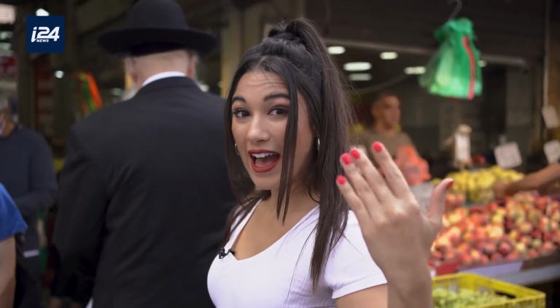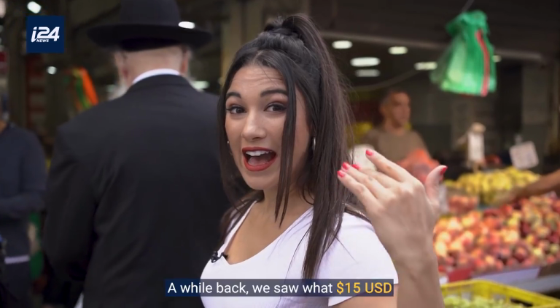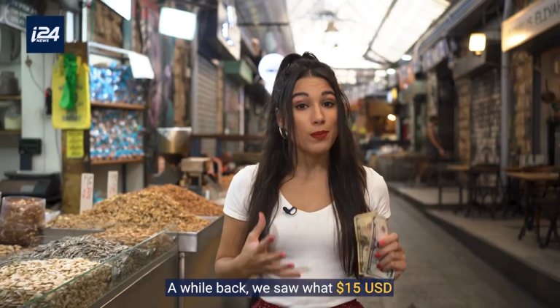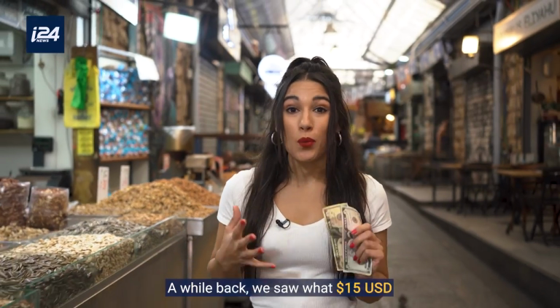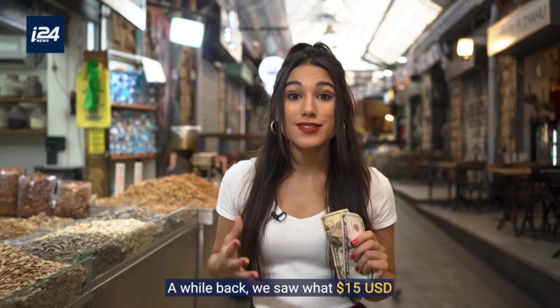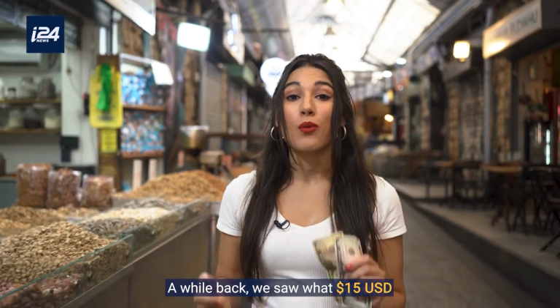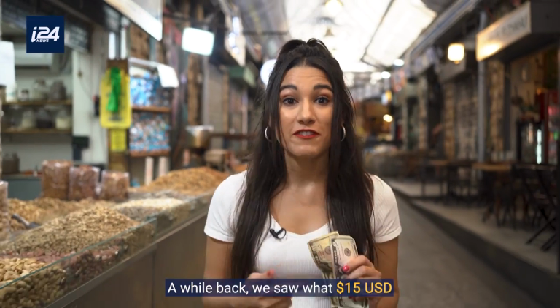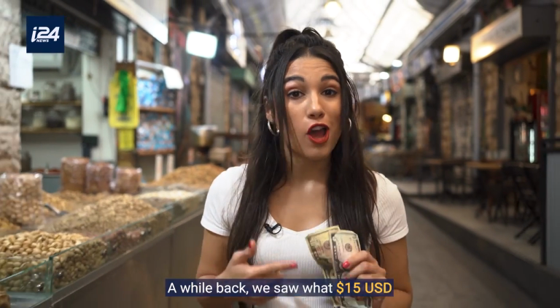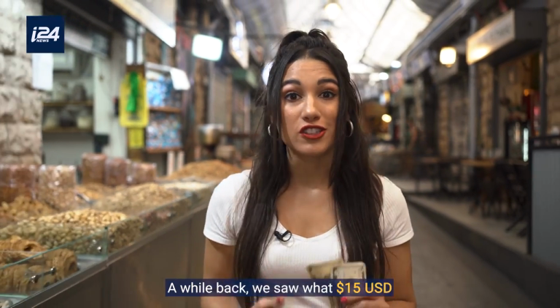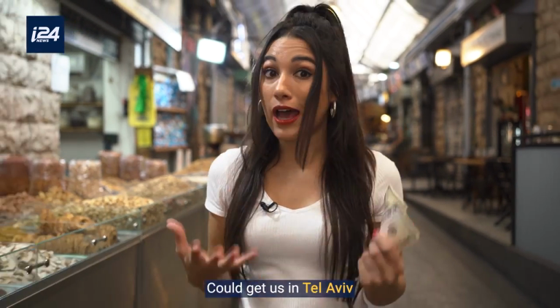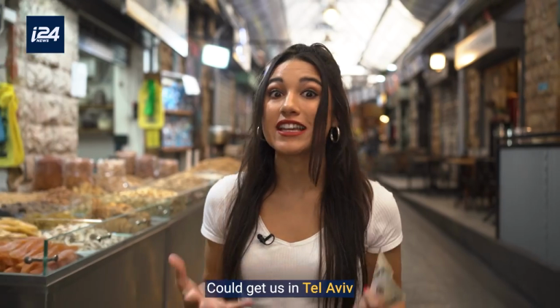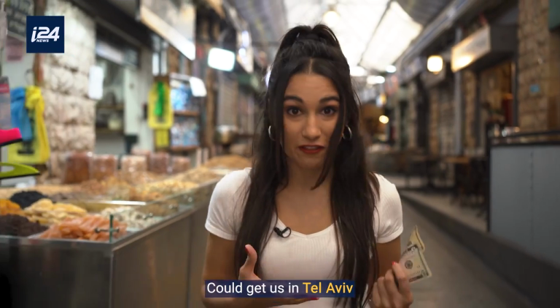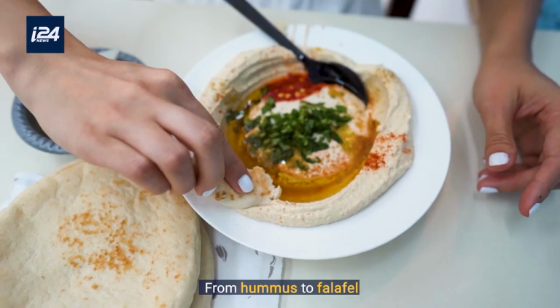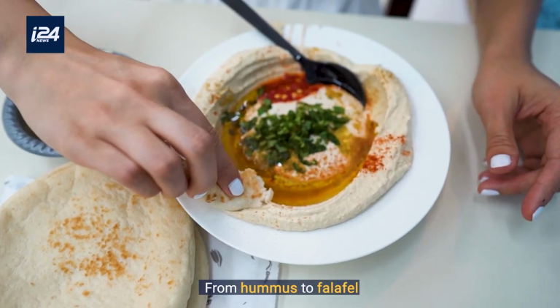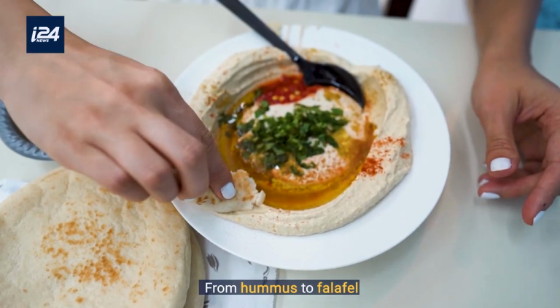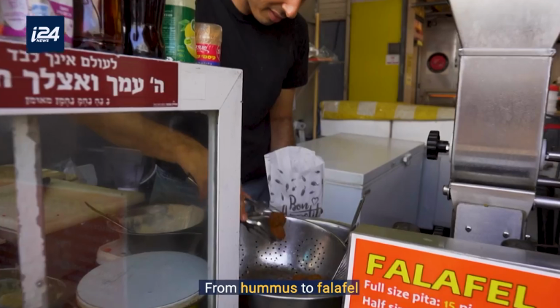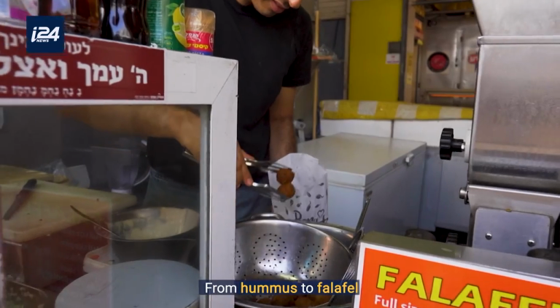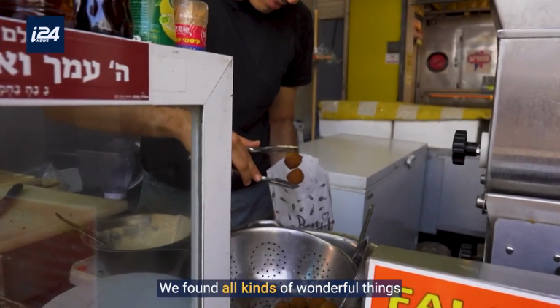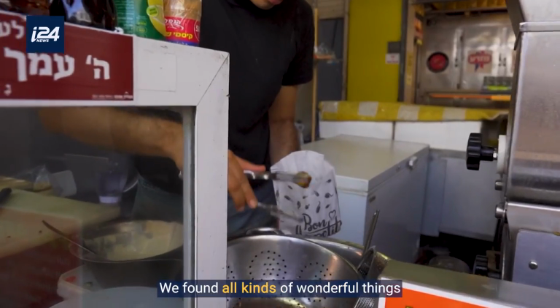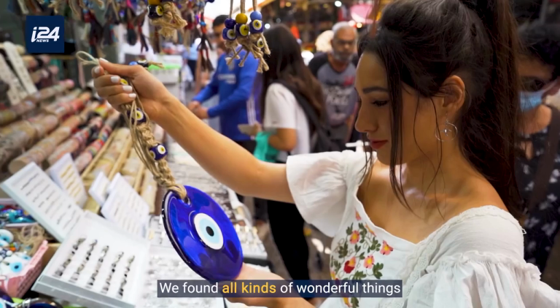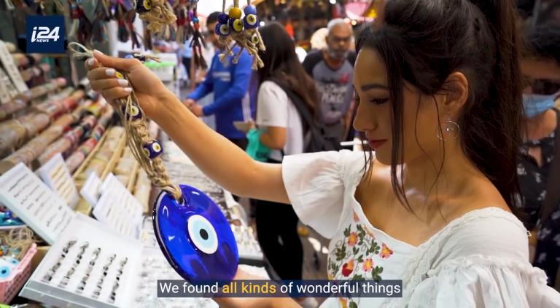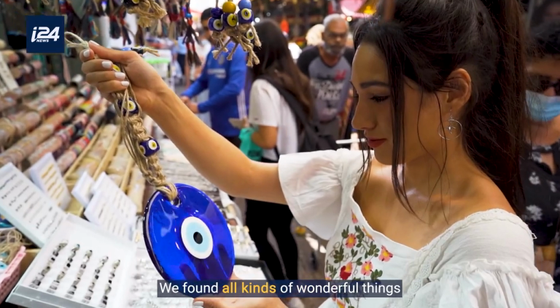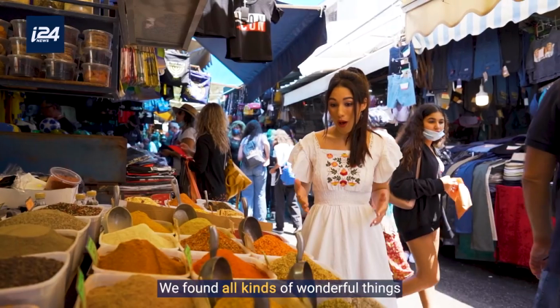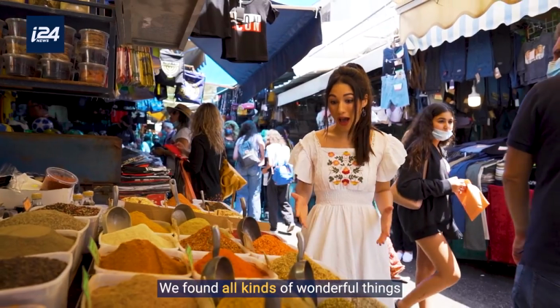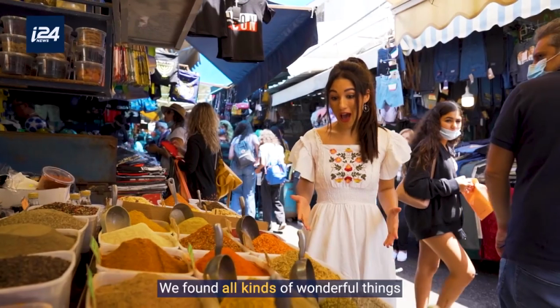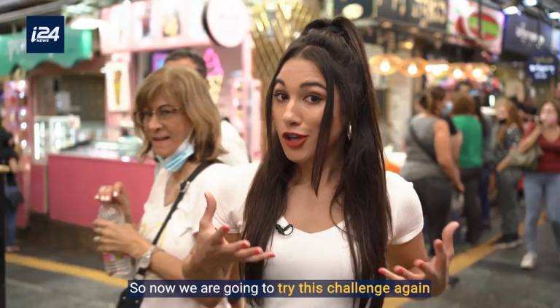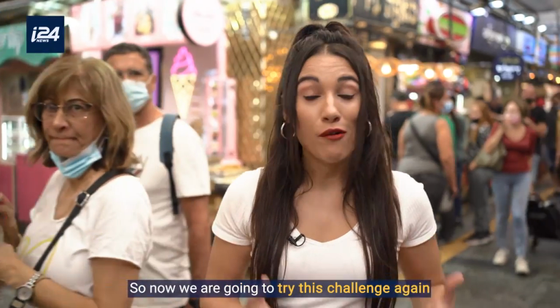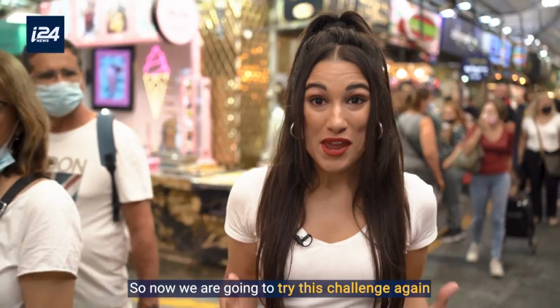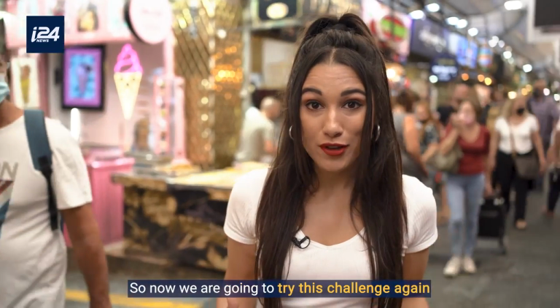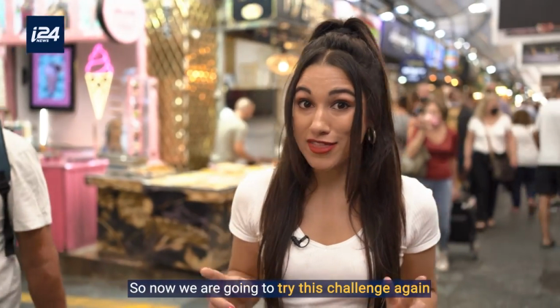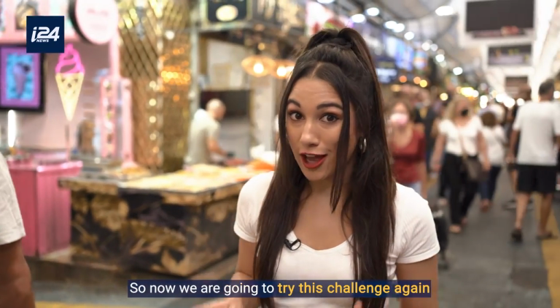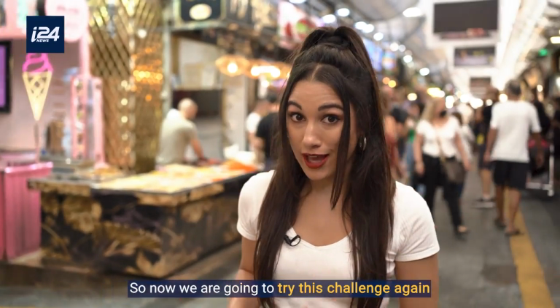A while back, we saw what $15 could get us in Tel Aviv. From hummus to falafel, we found all kinds of wonderful things.